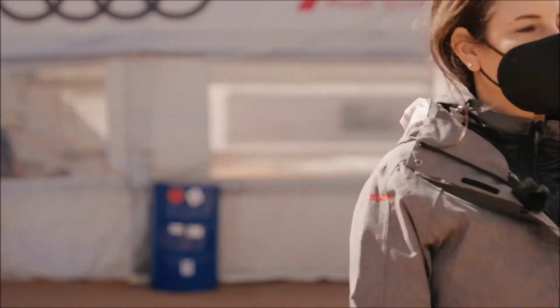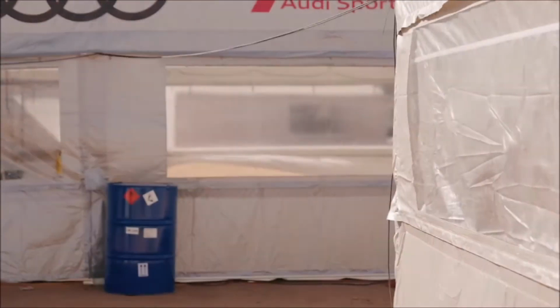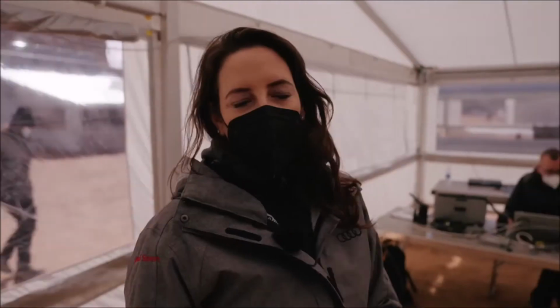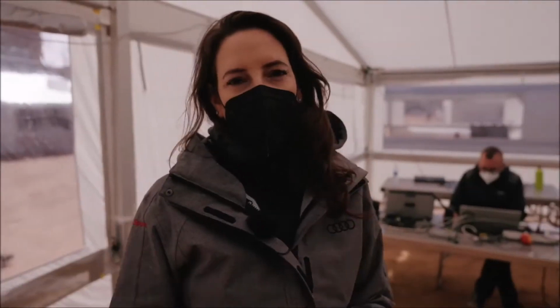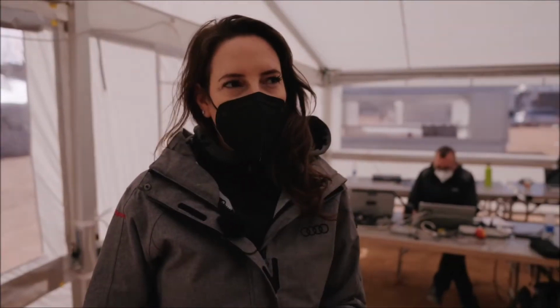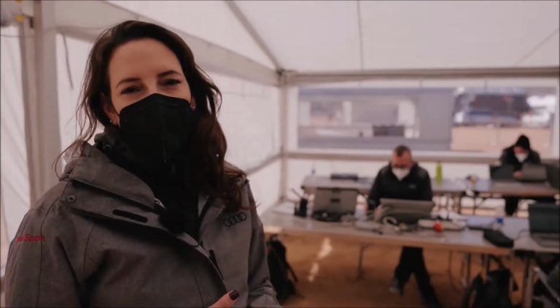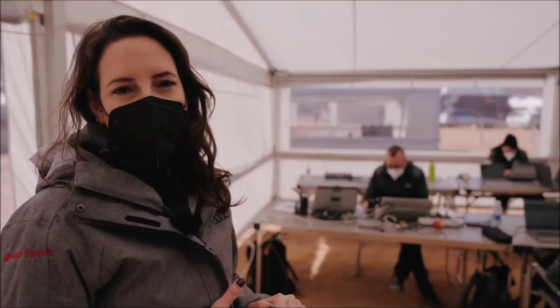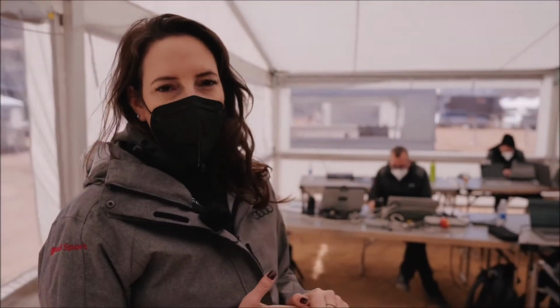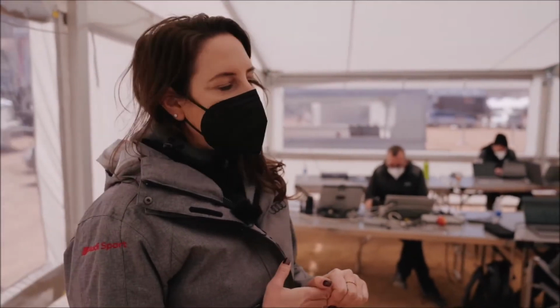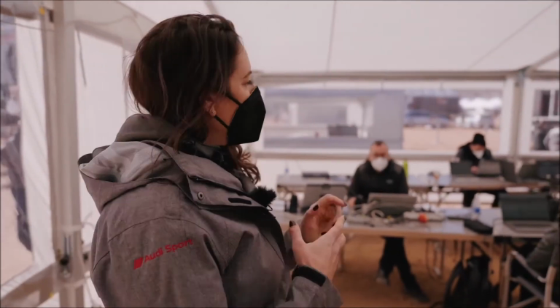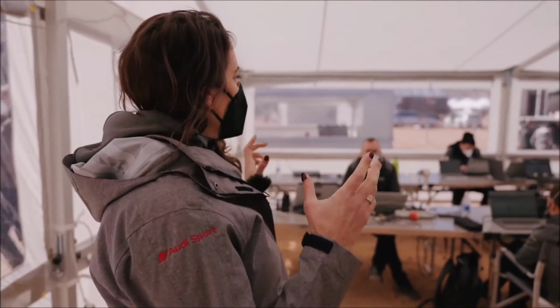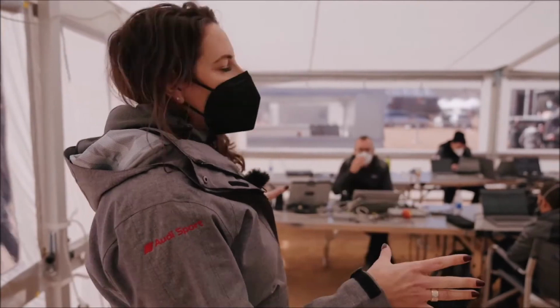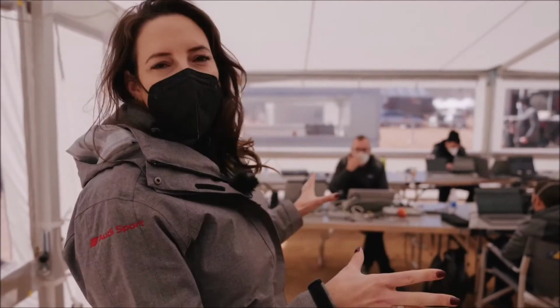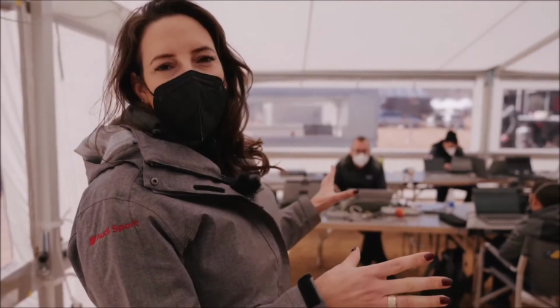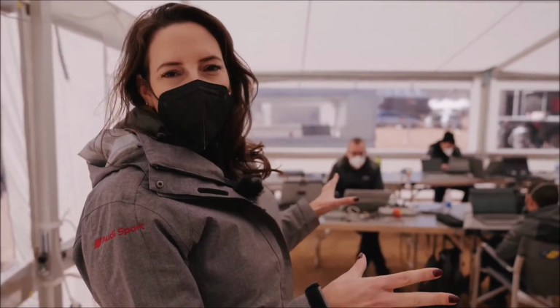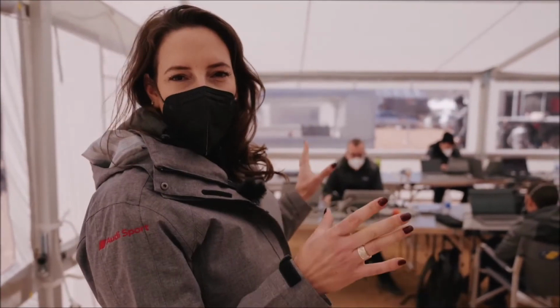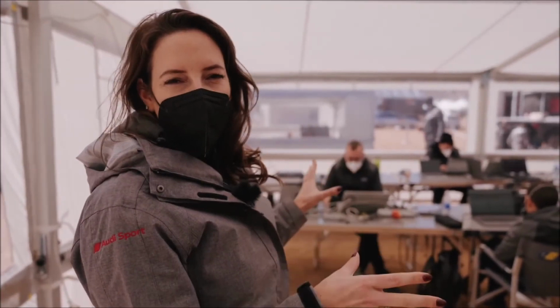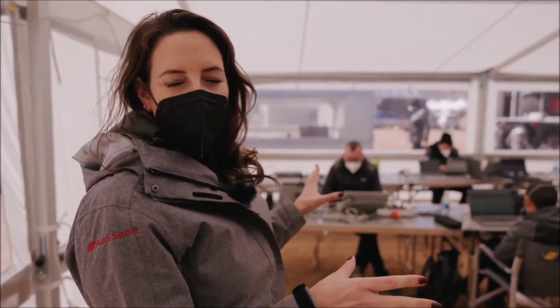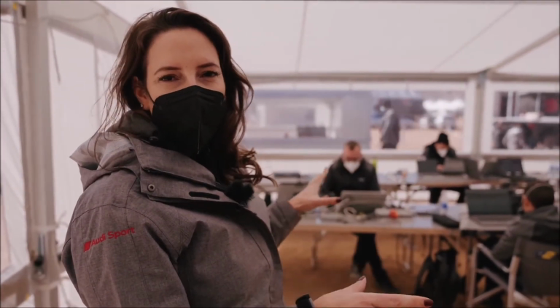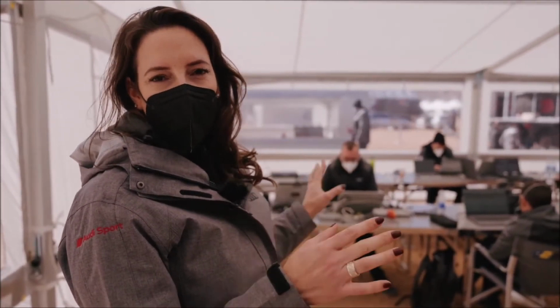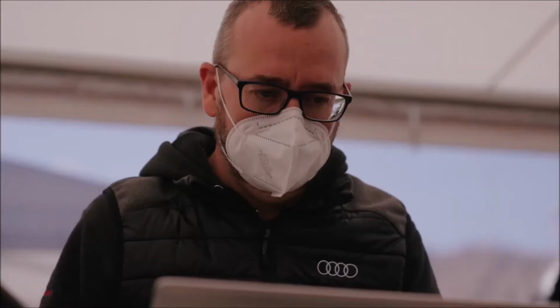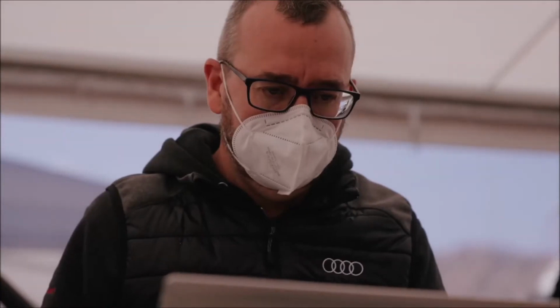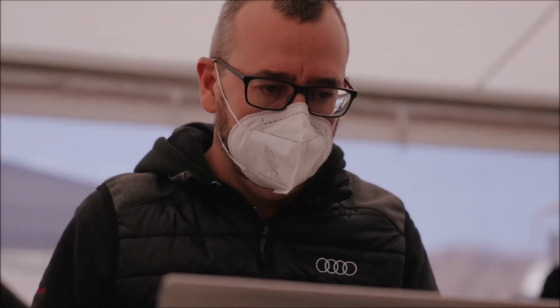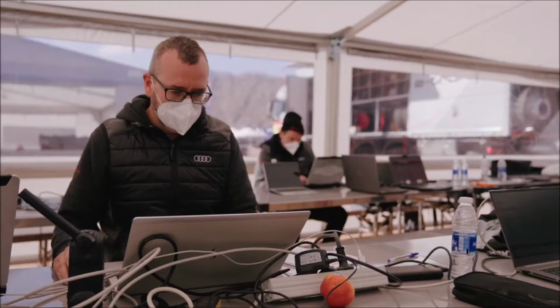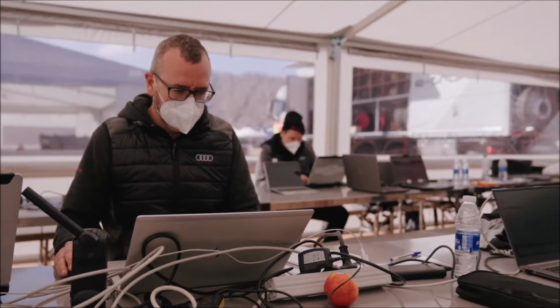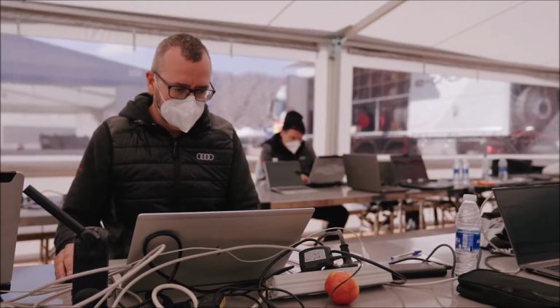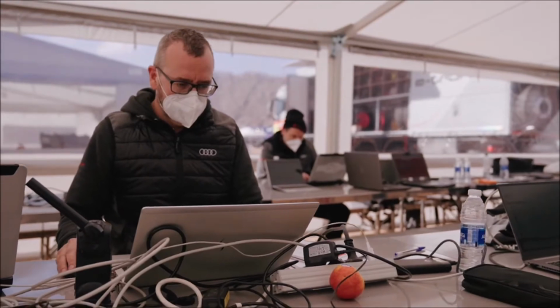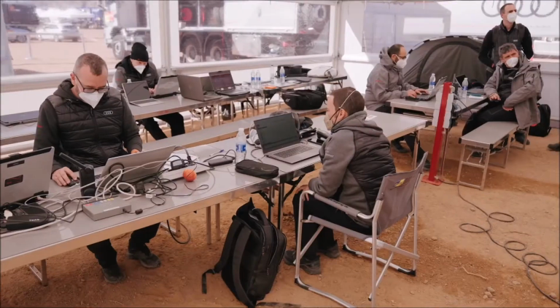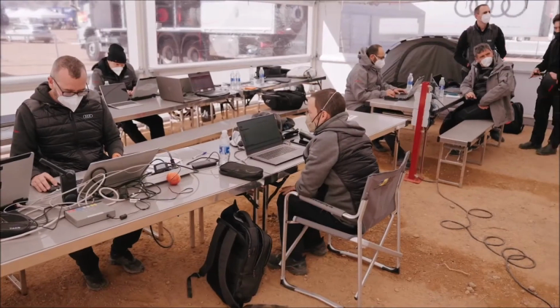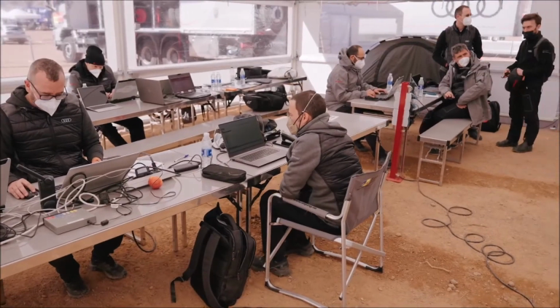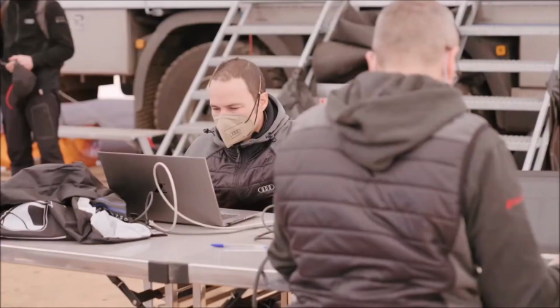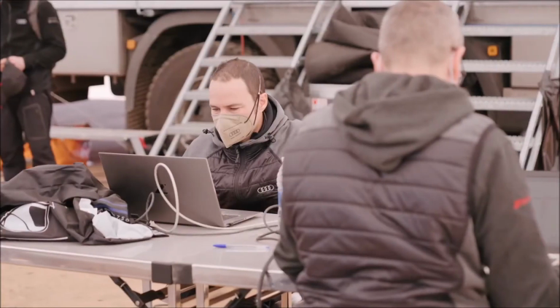This is what we set up for all of the engineers and the management team. This is basically the hub where all the analysis is done, where we have our meetings and our briefings — this is kind of like the moving offices.